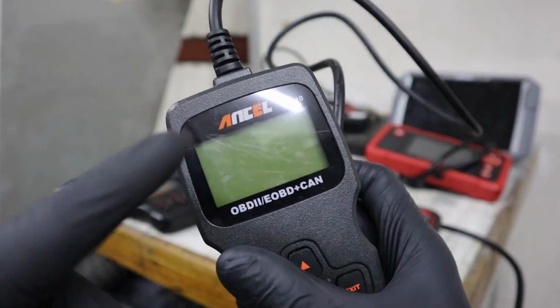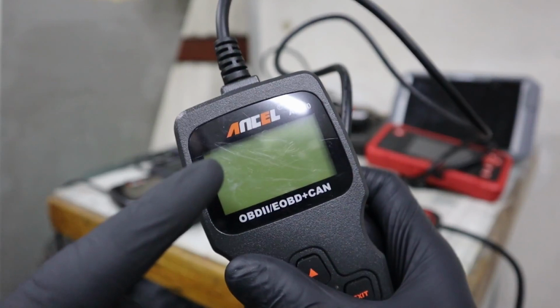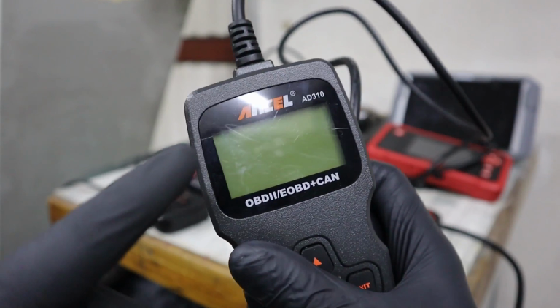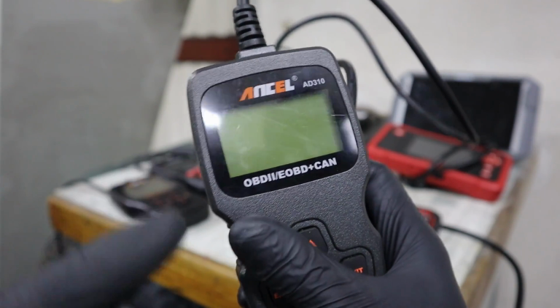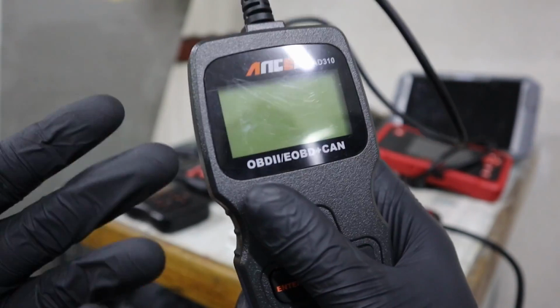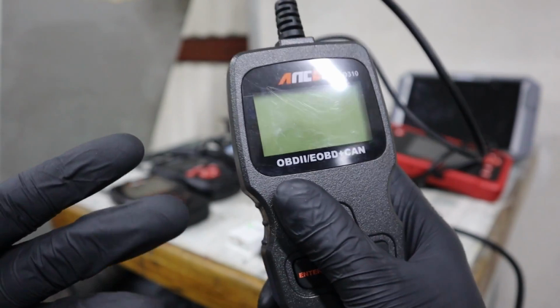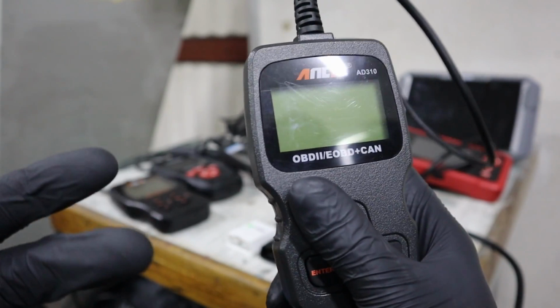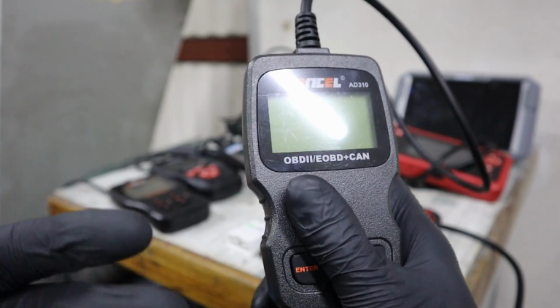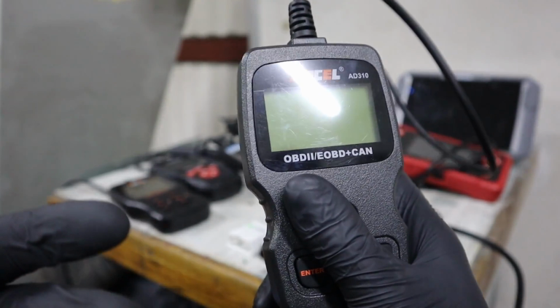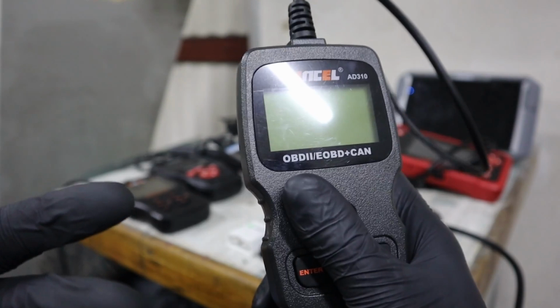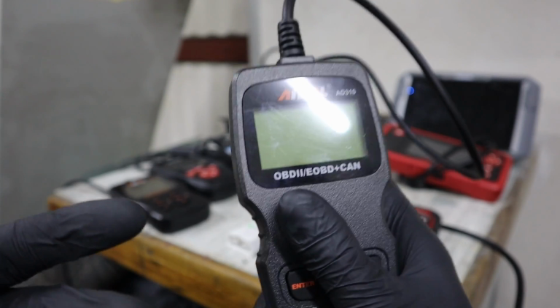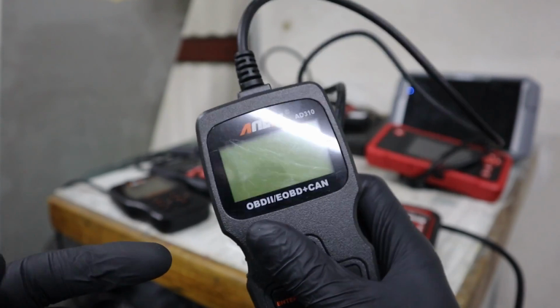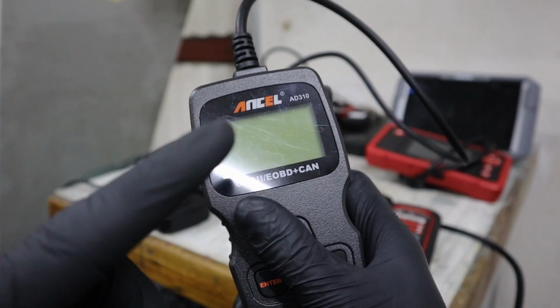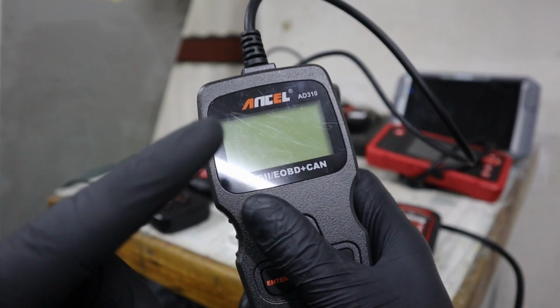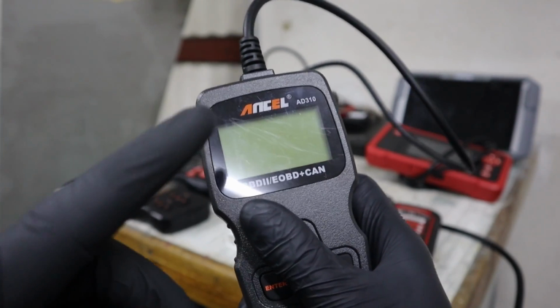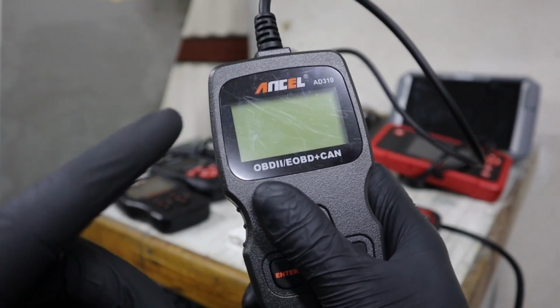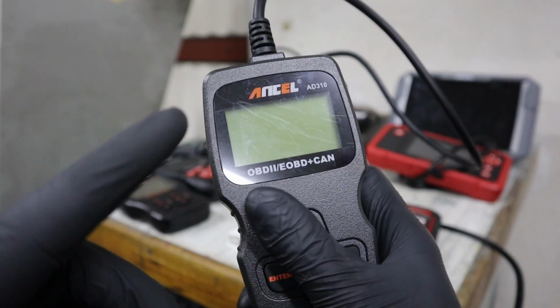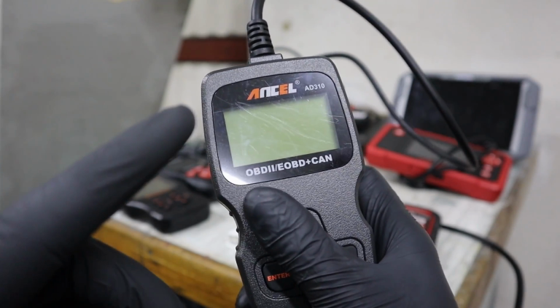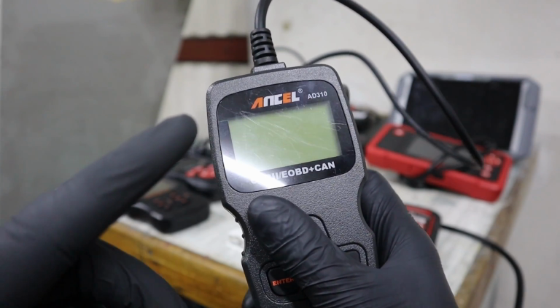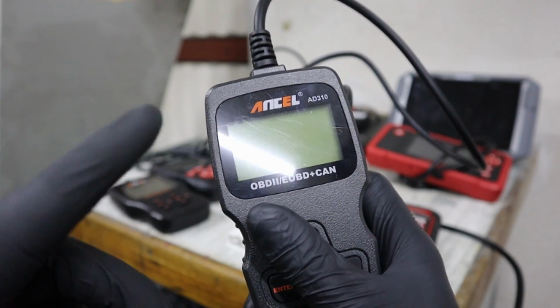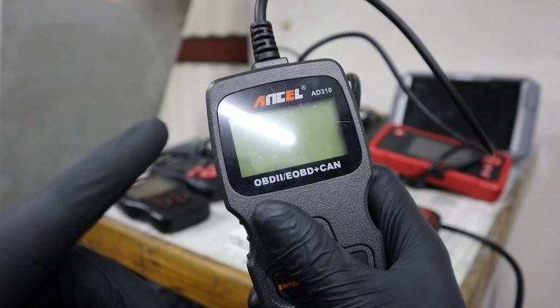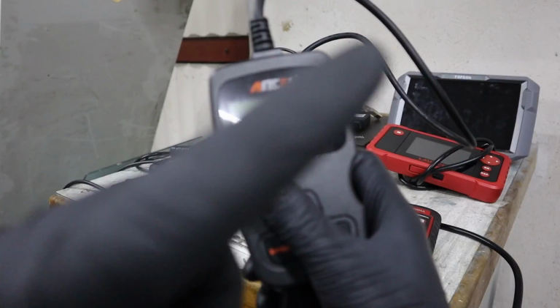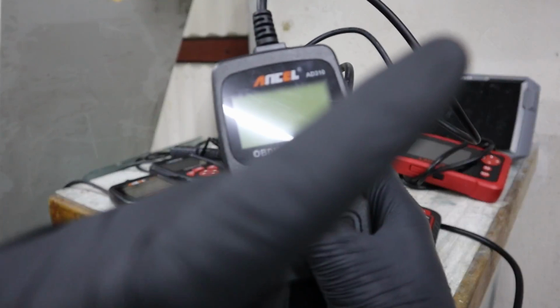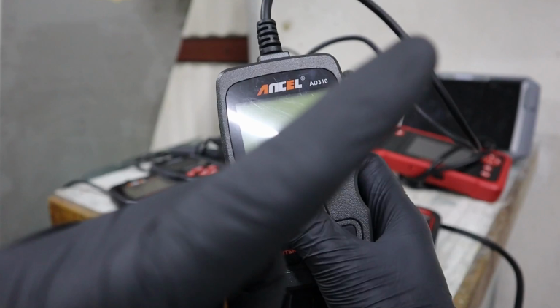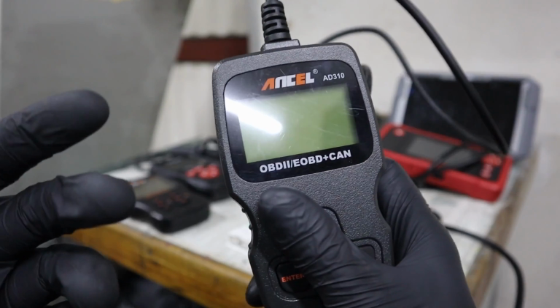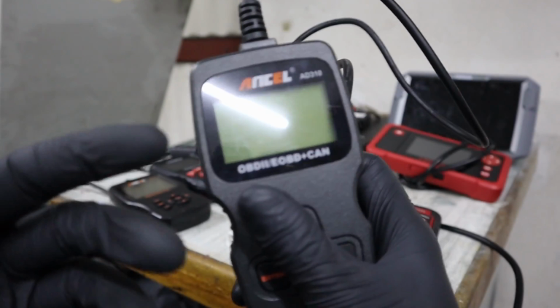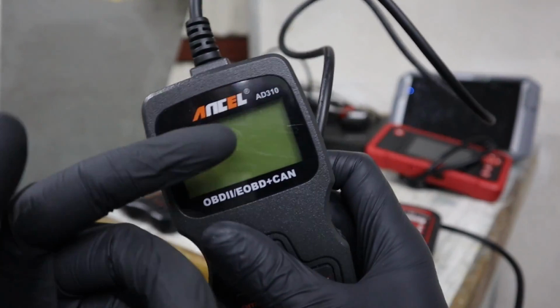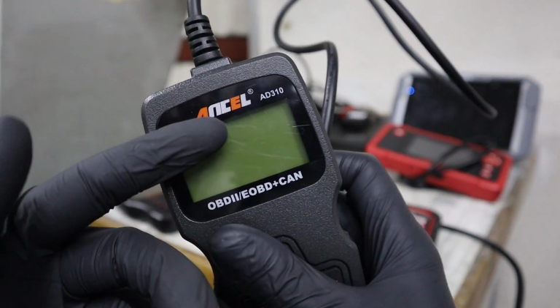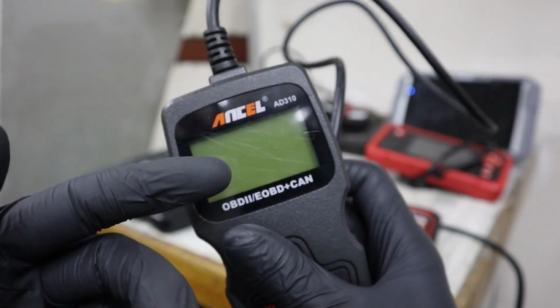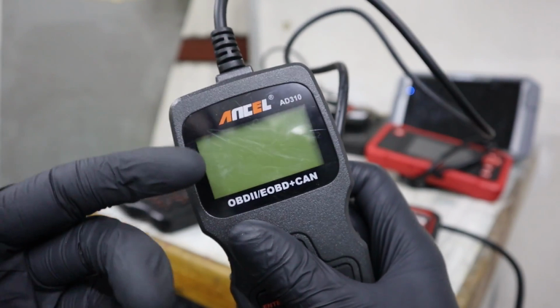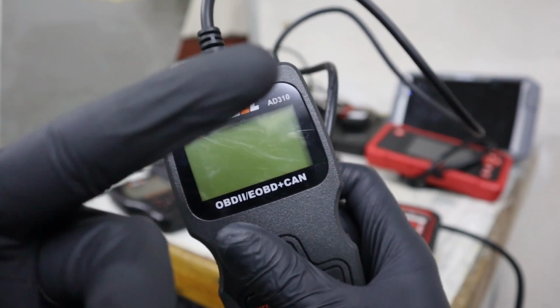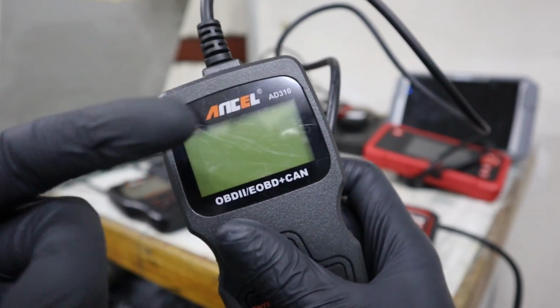Before we move to another type — if you find any of this stuff I'm saying confusing, you probably need to watch the introduction to OBD2 for beginners. I will link it up here, and every one of these scanner functions is explained there.